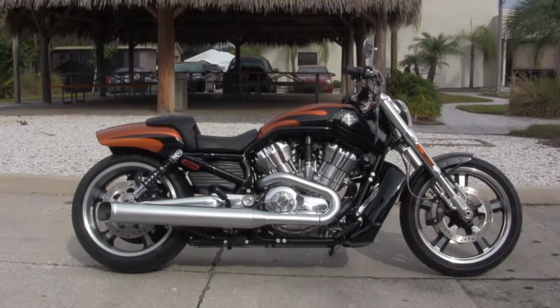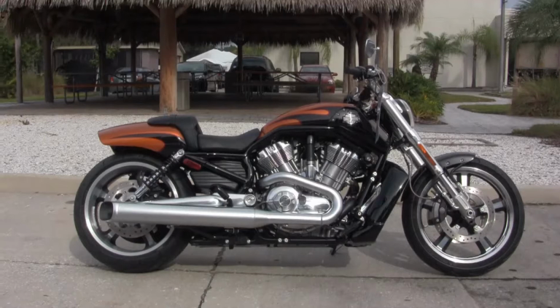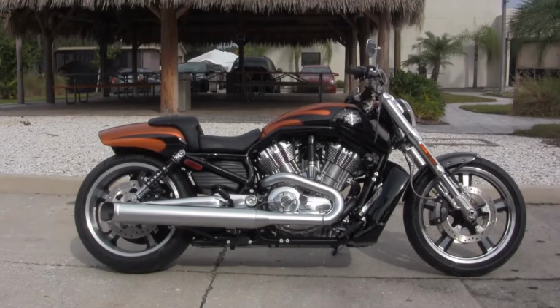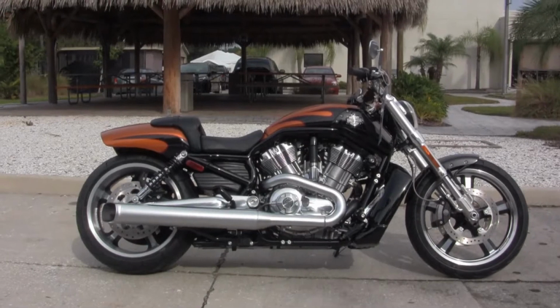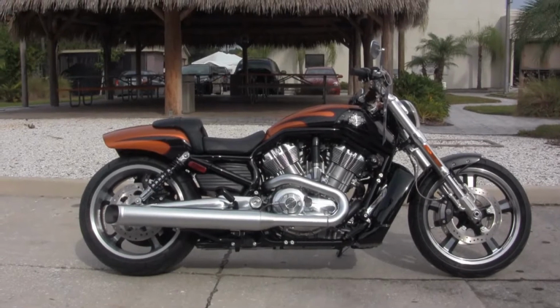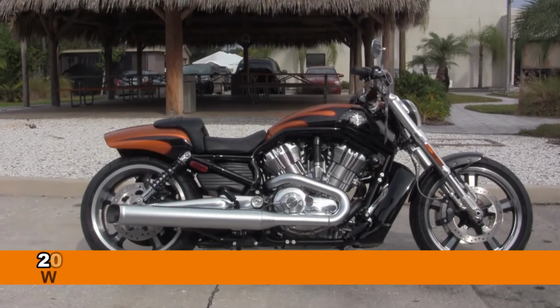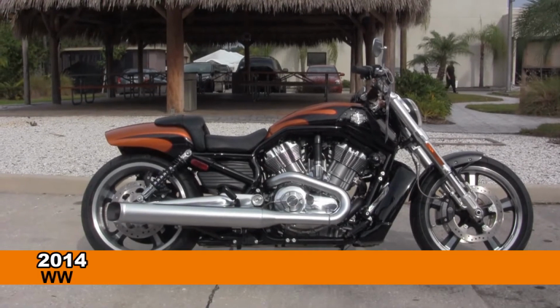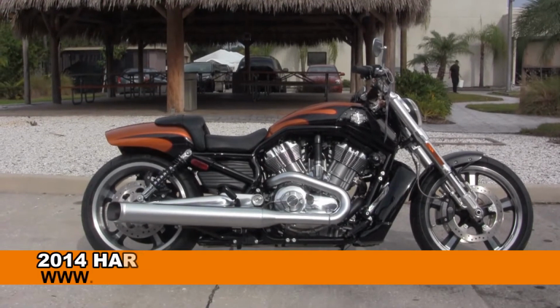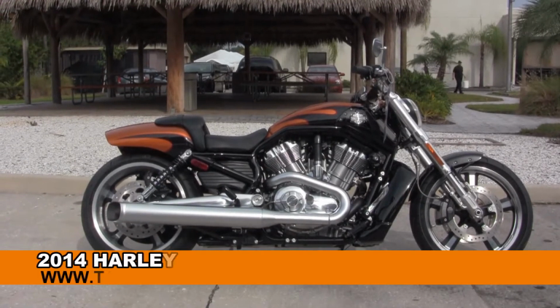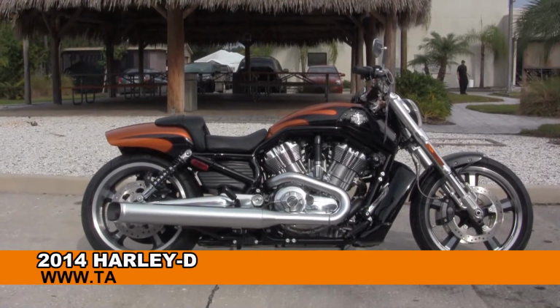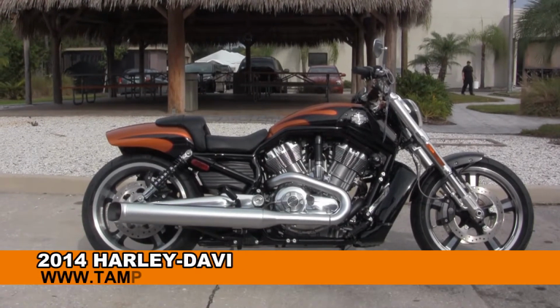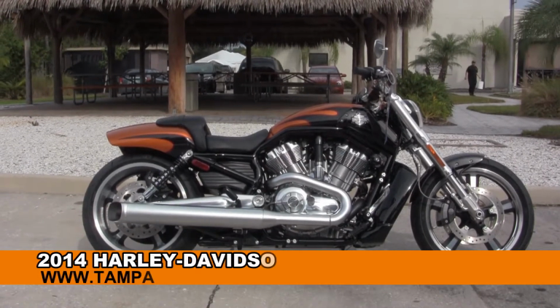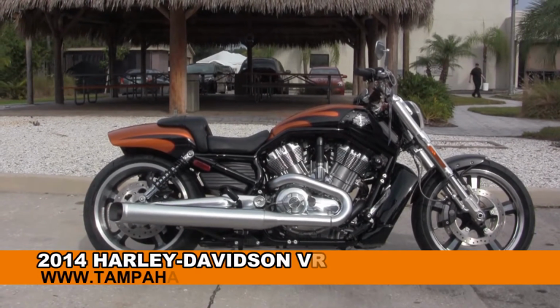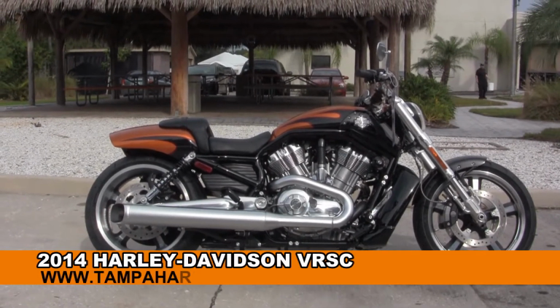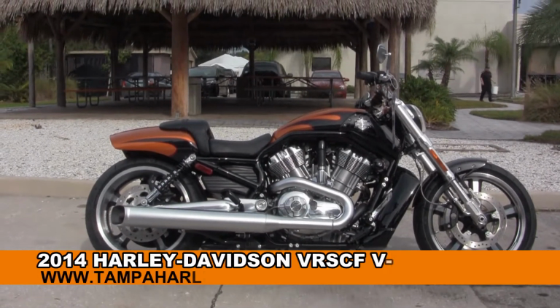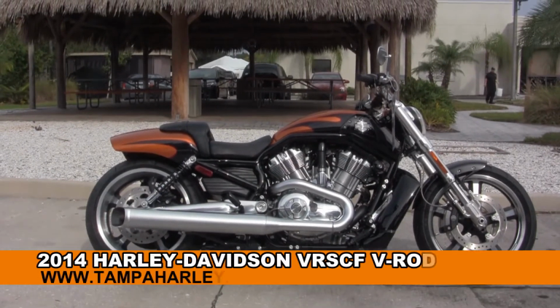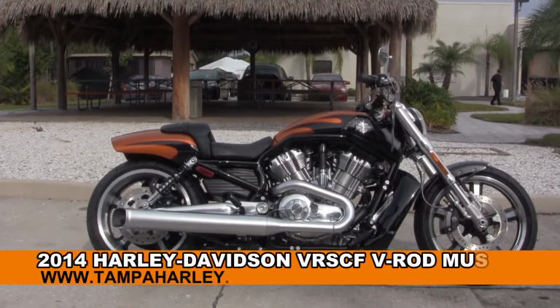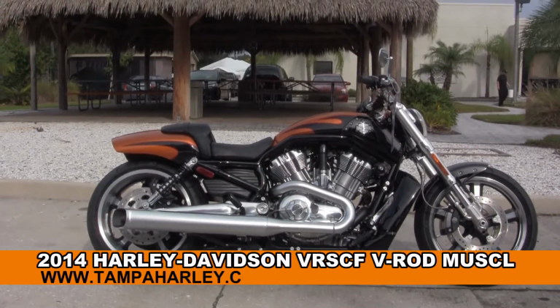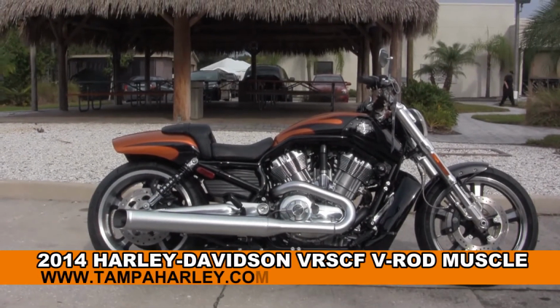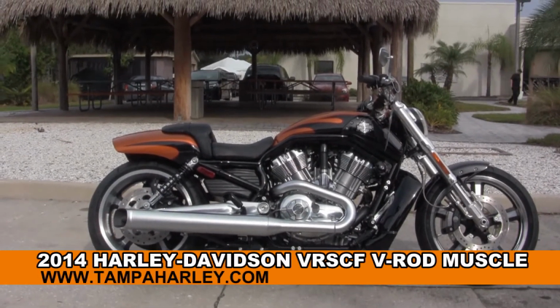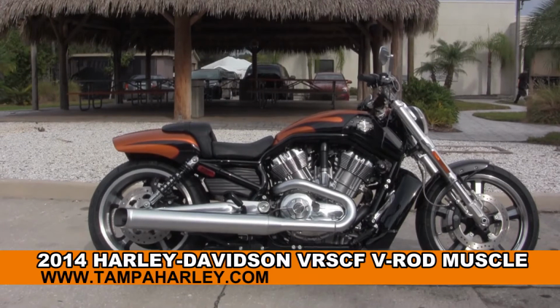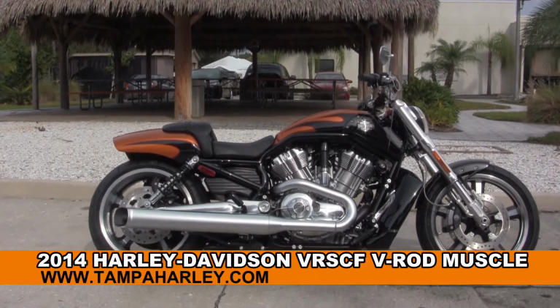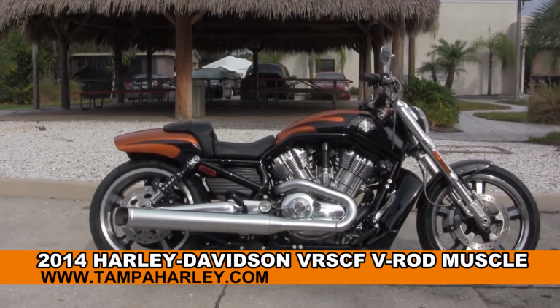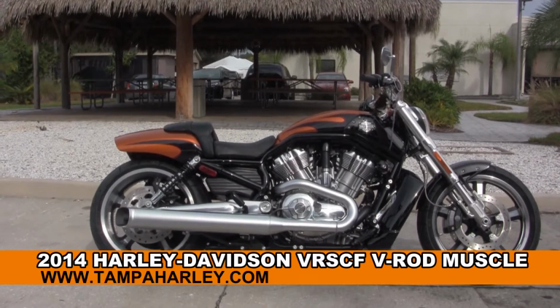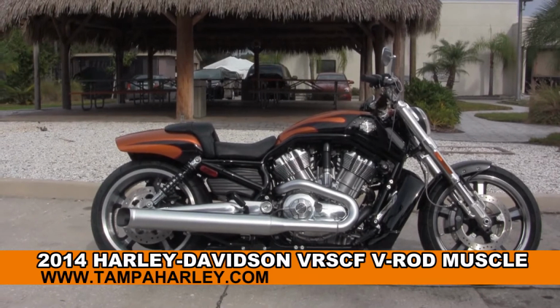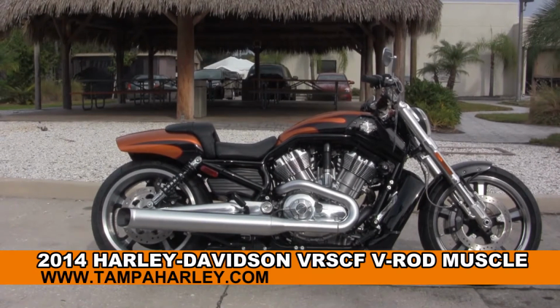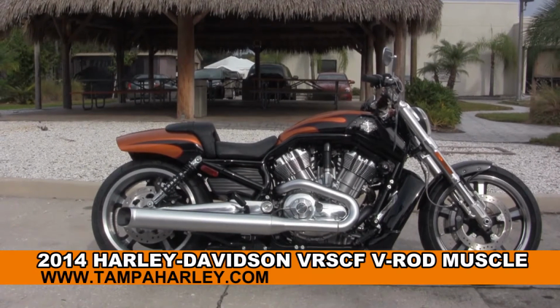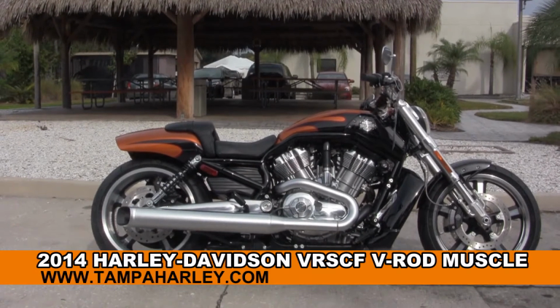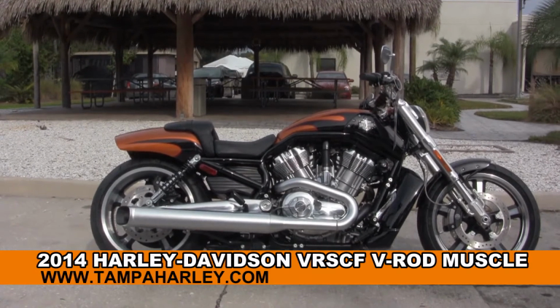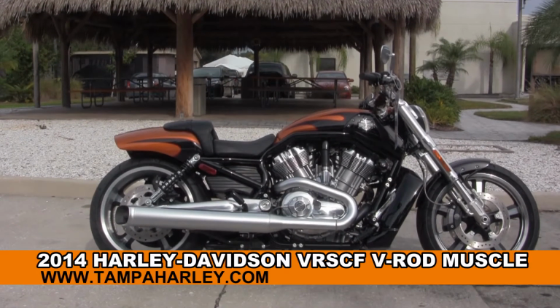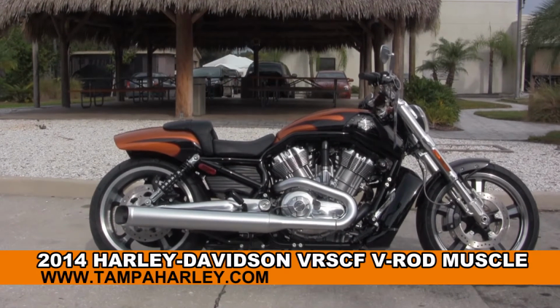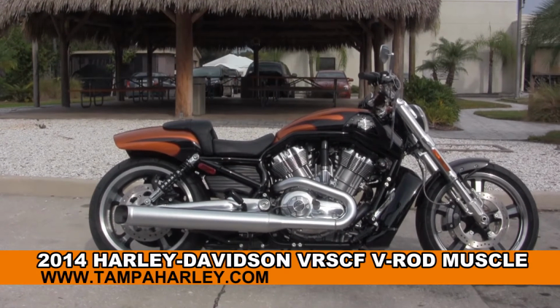Welcome everyone to the world famous Harley-Davidson of Tampa. Today I've got for you this astounding brand new 2014 V-Rod Muscle.